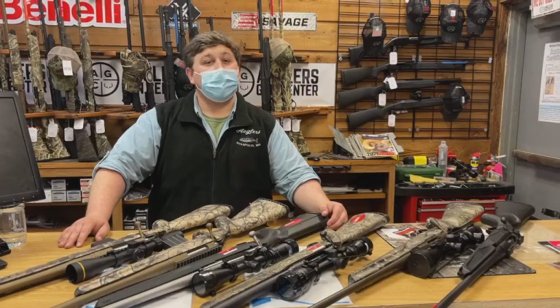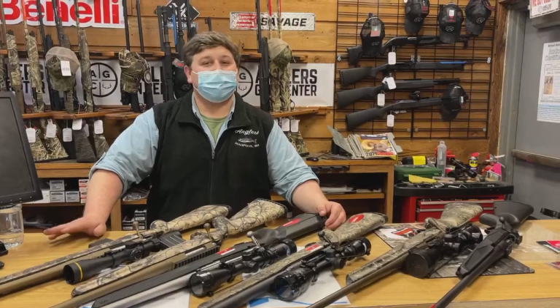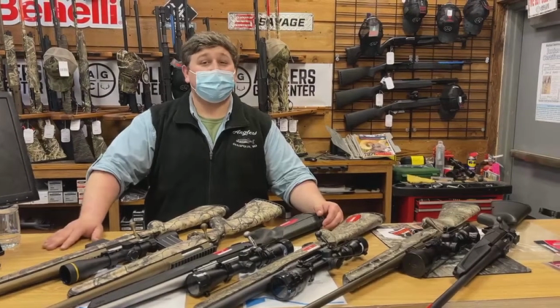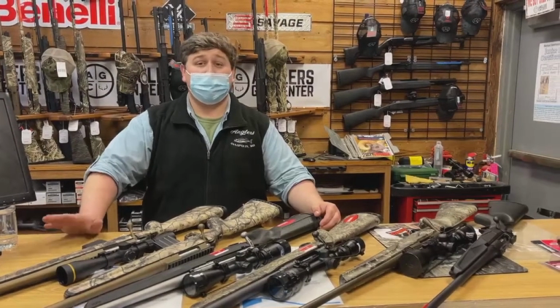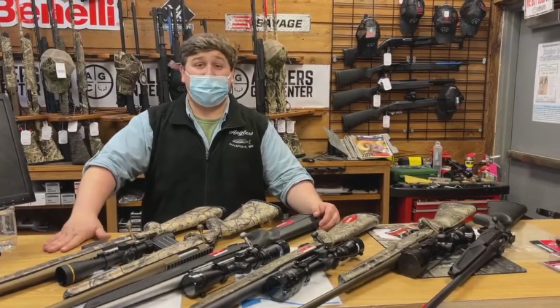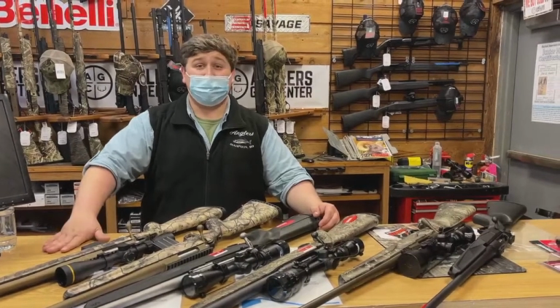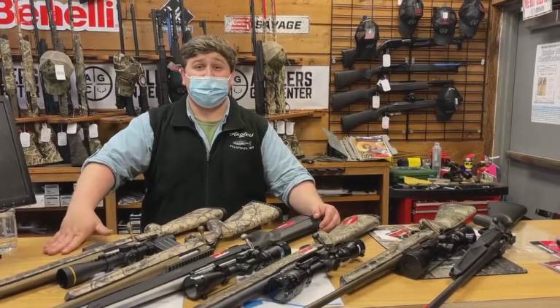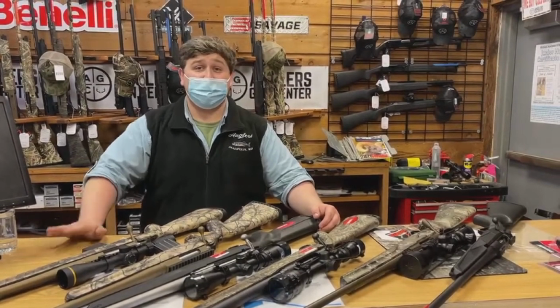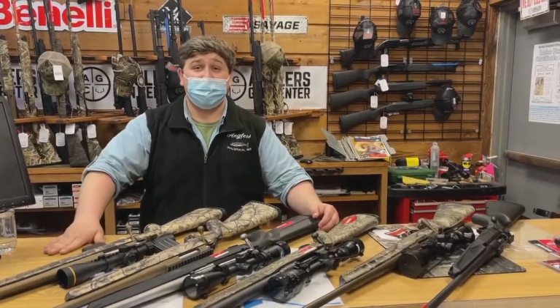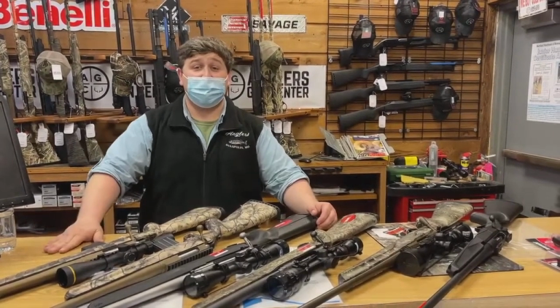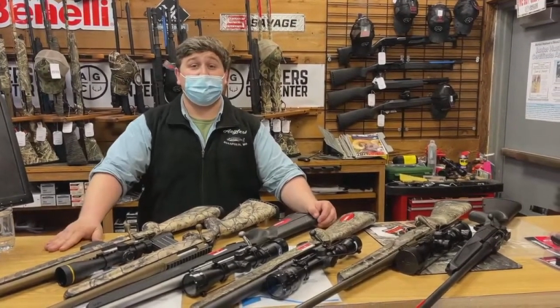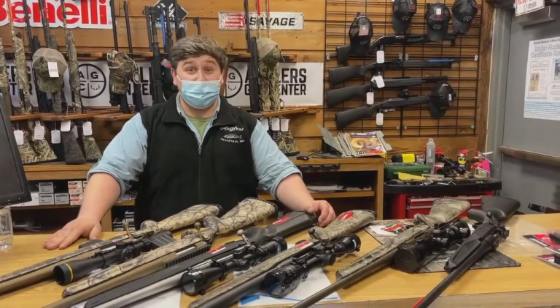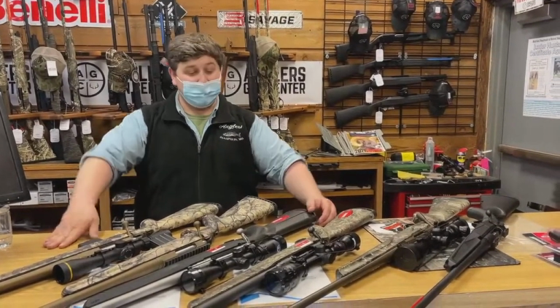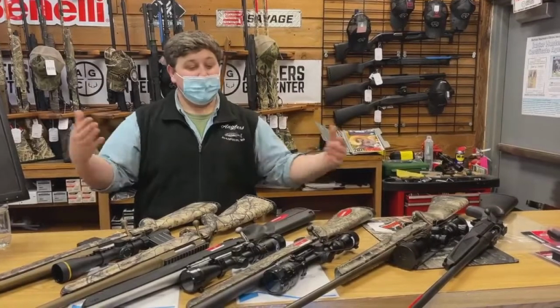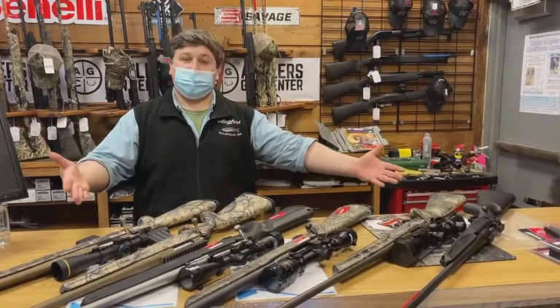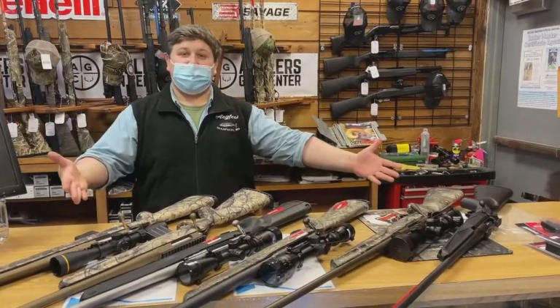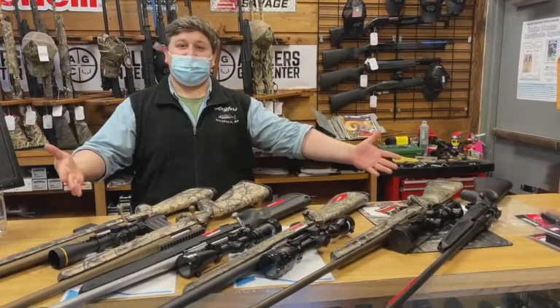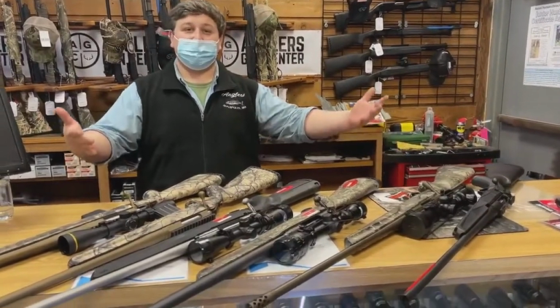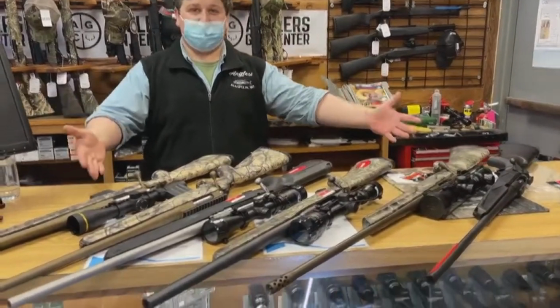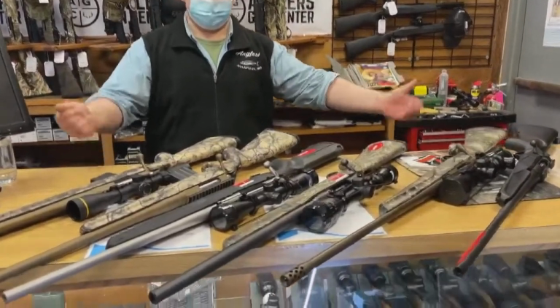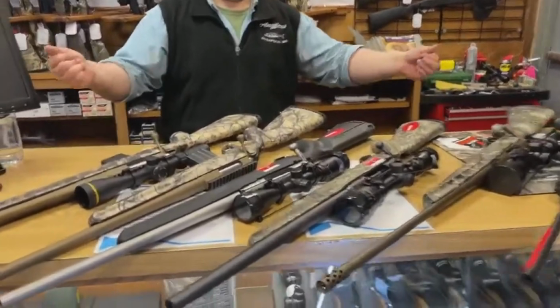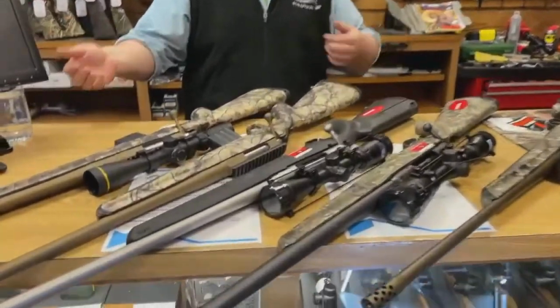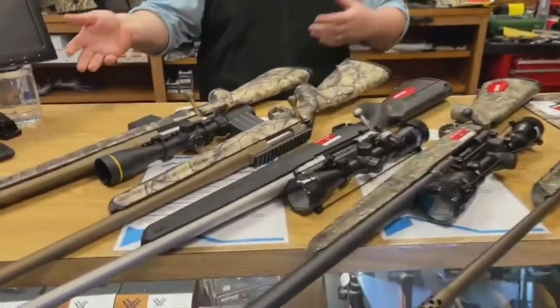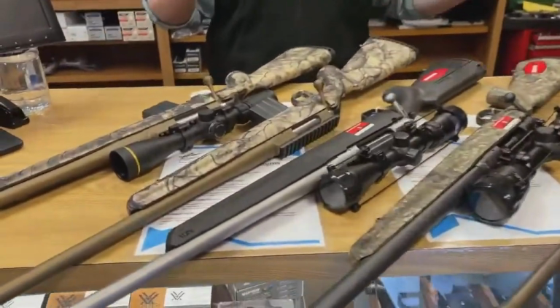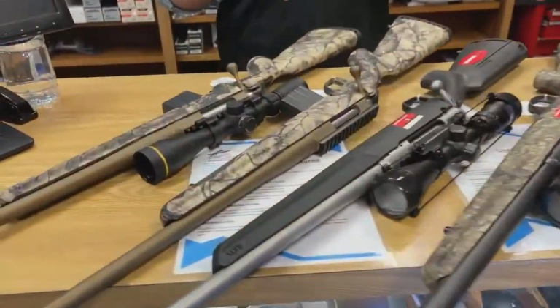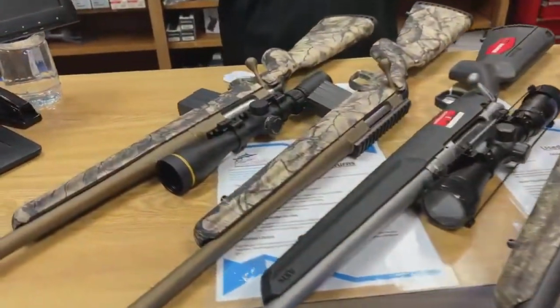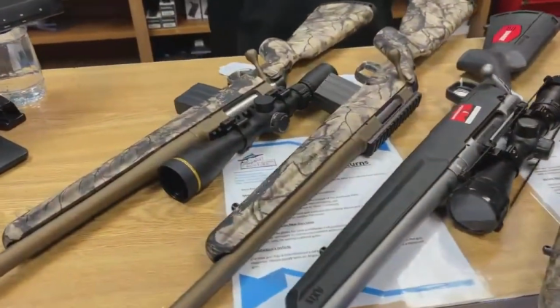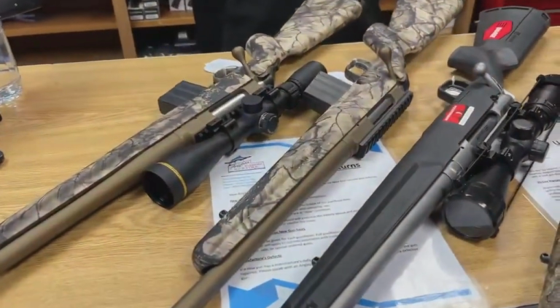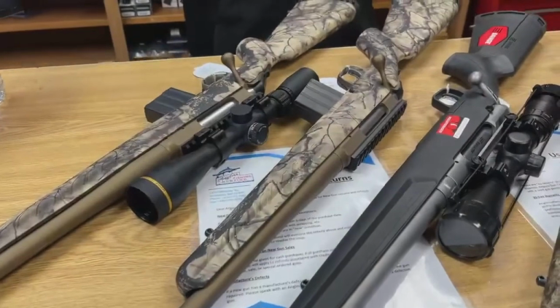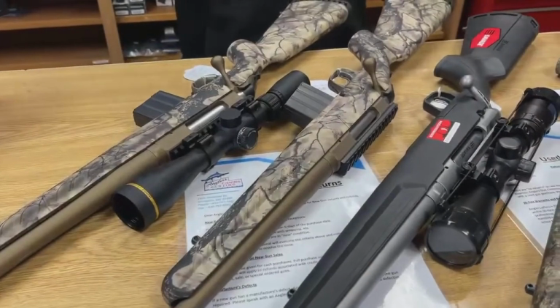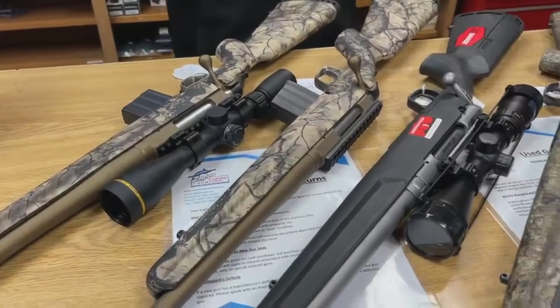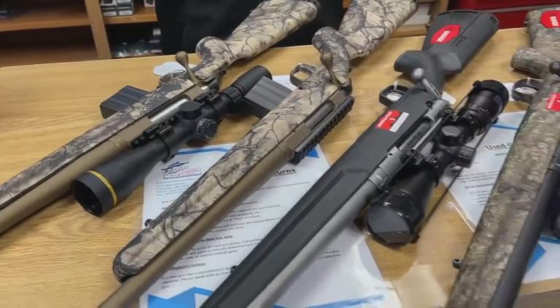What's up guys? Welcome back to another video for Gun Week. What we have here are some rifles. We're going to go over a few different rifles that we carry, the different styles and whatnot.